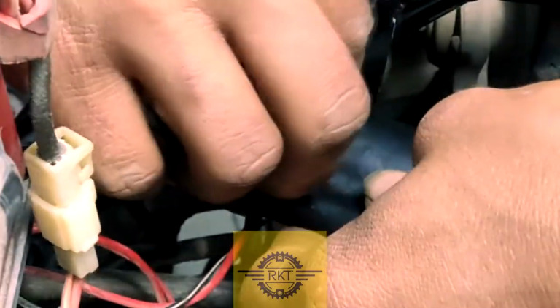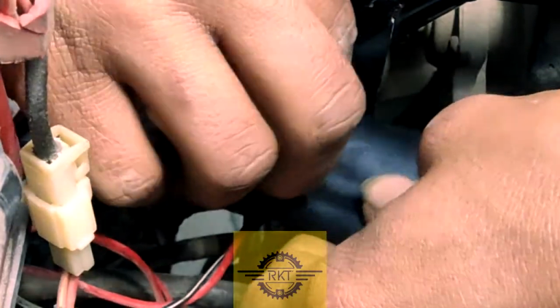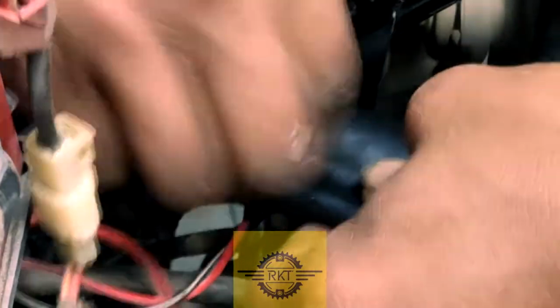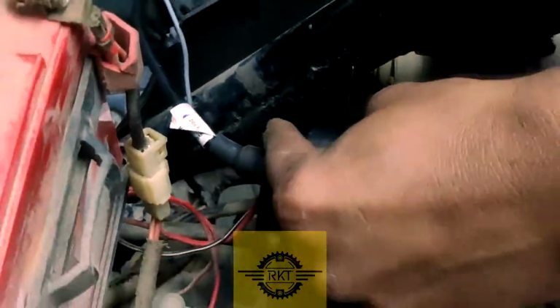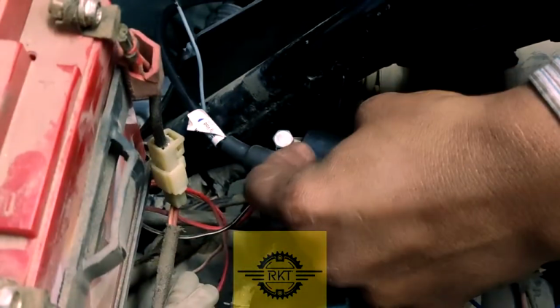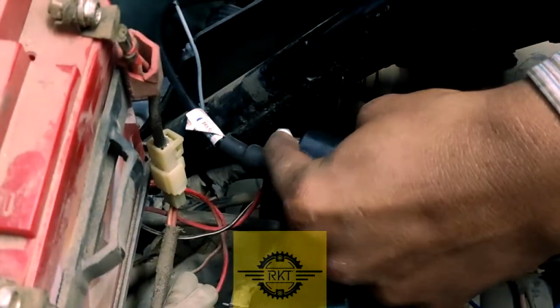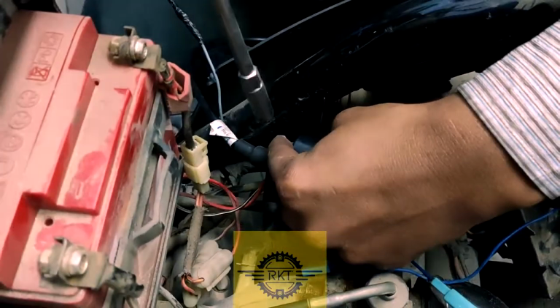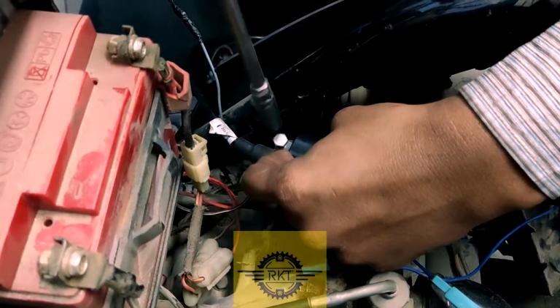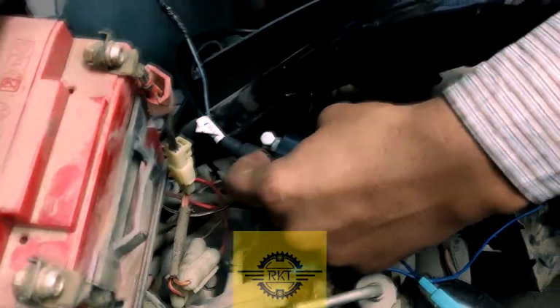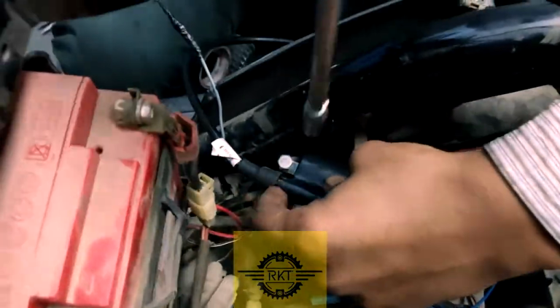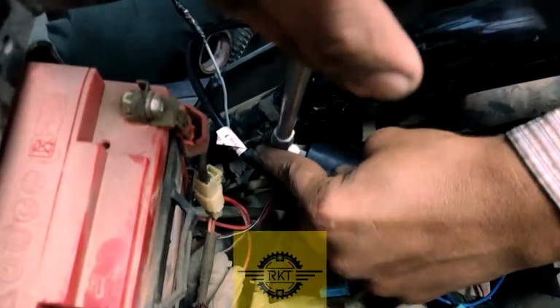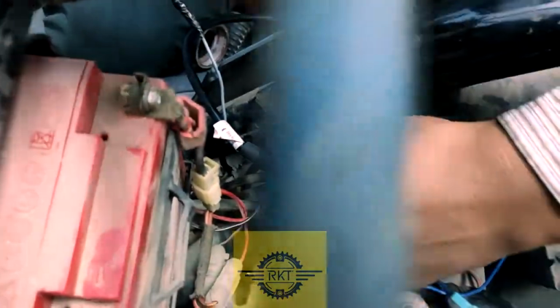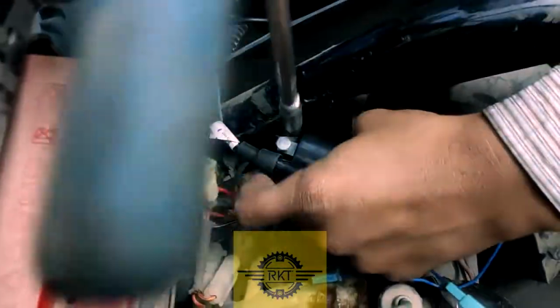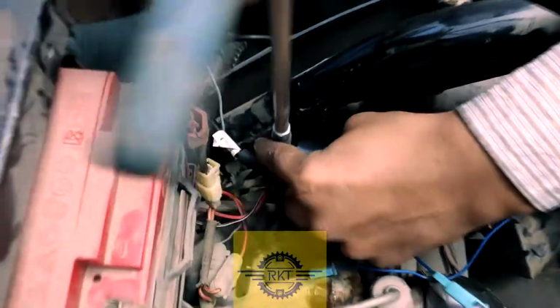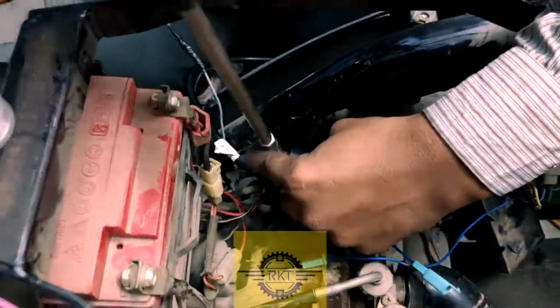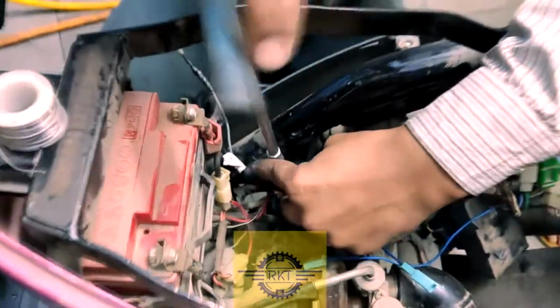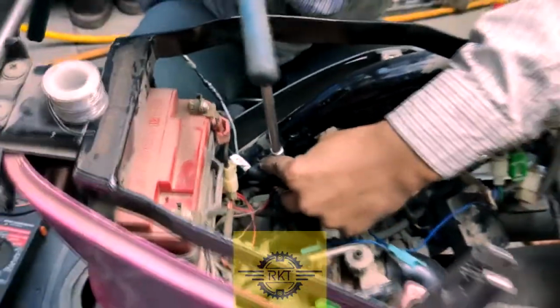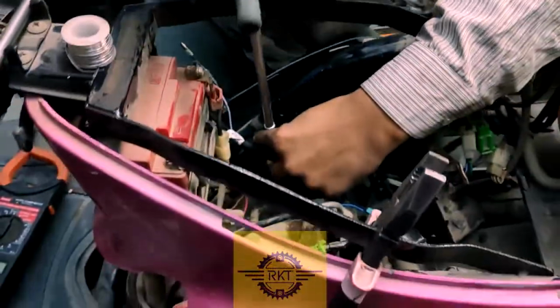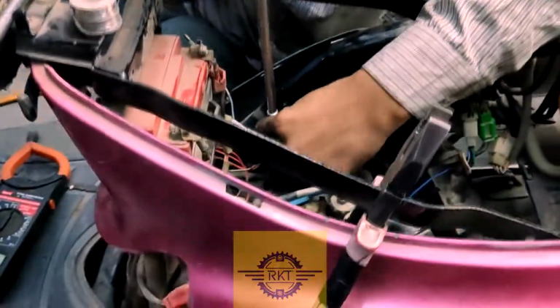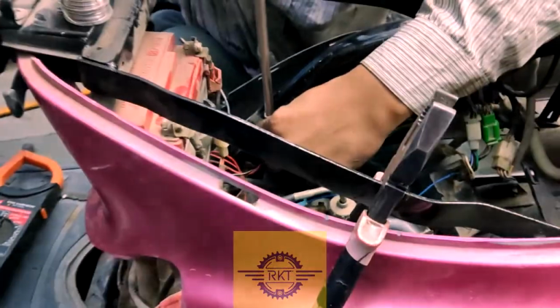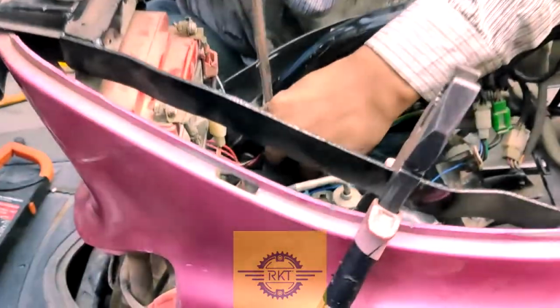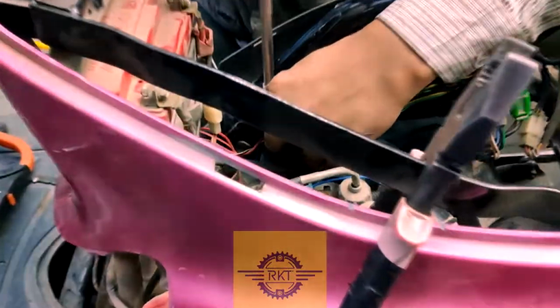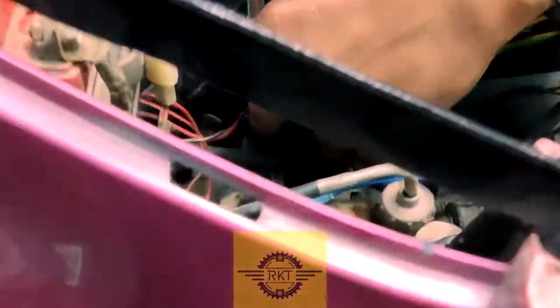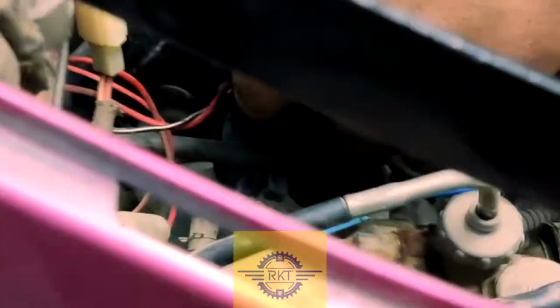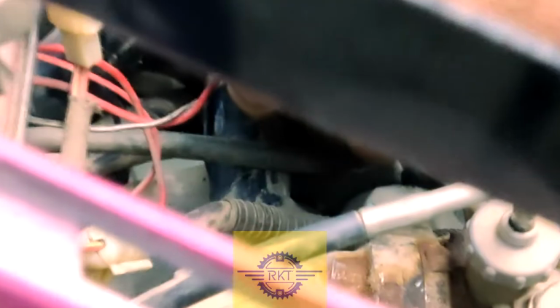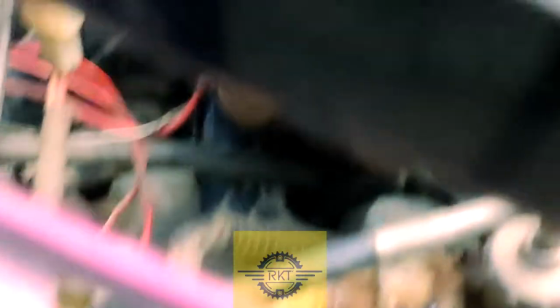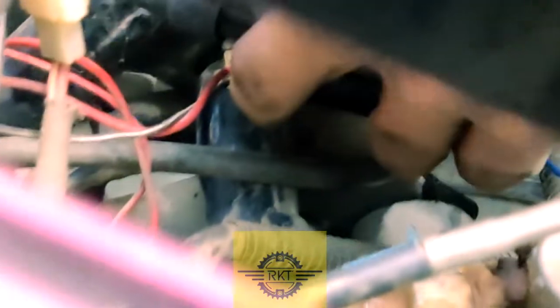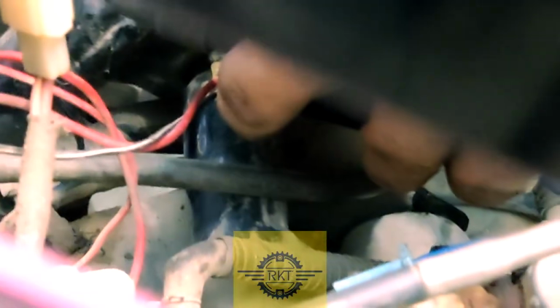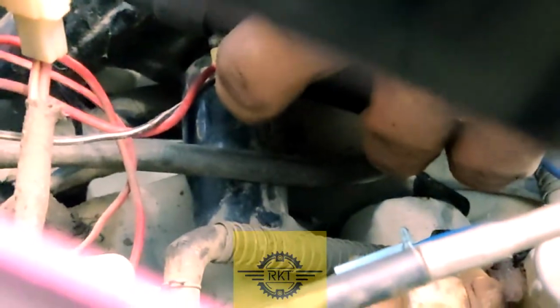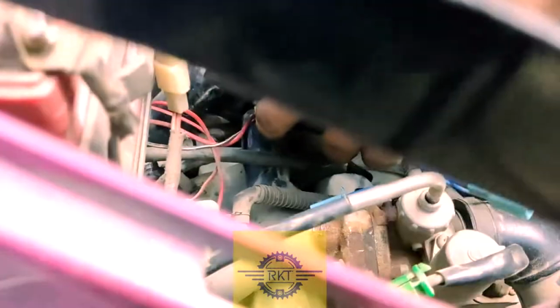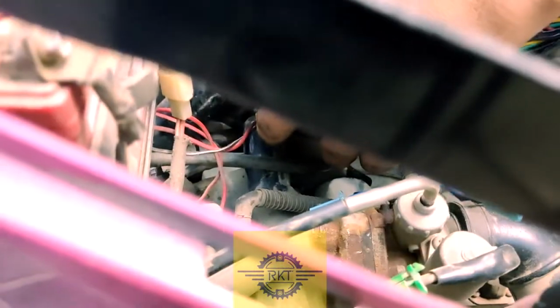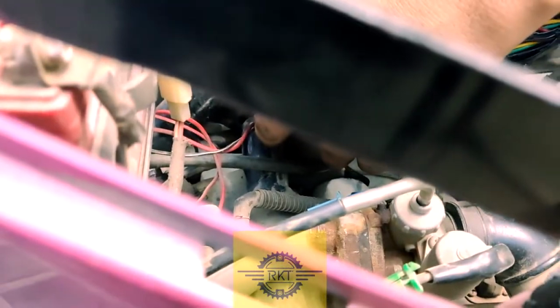Then the ignition coil is put on it, tightened, and be careful to keep this secure after the installation.